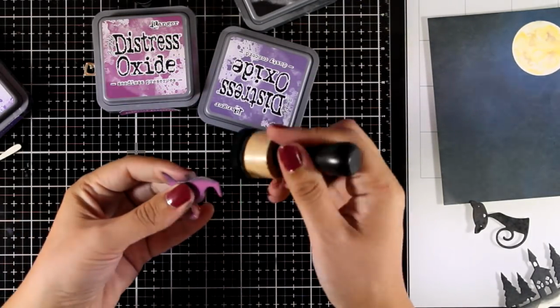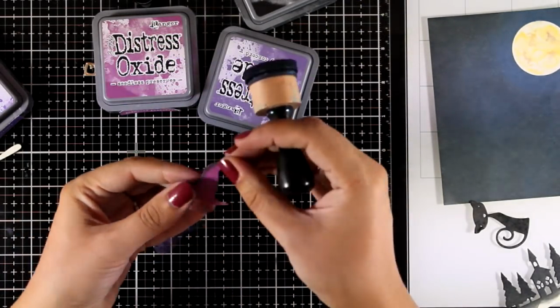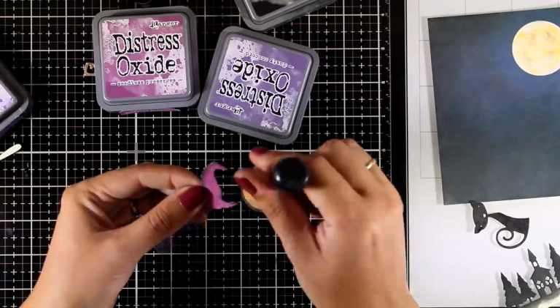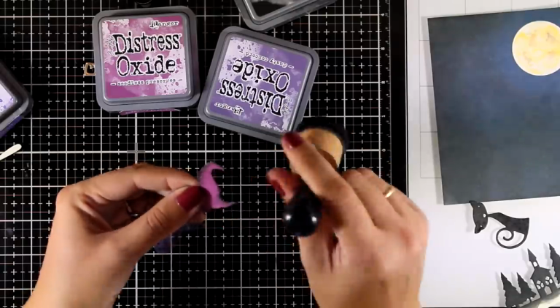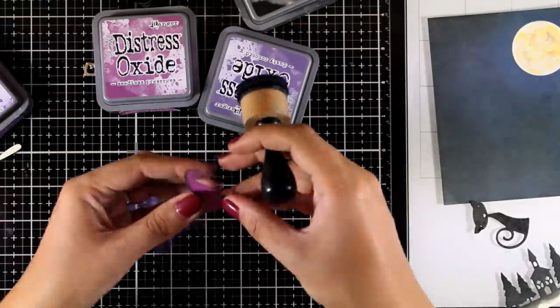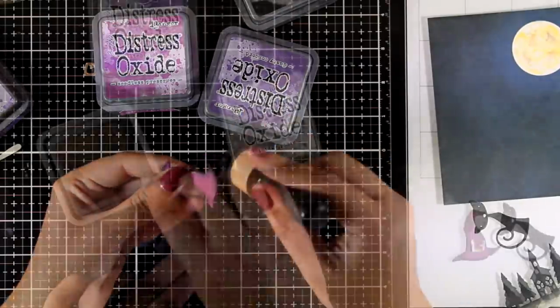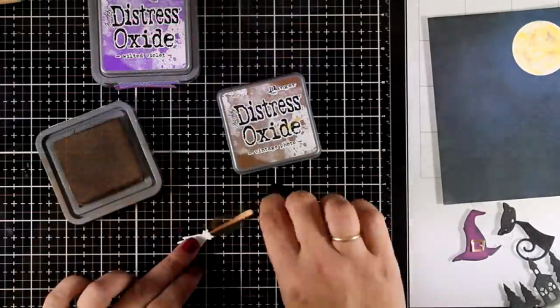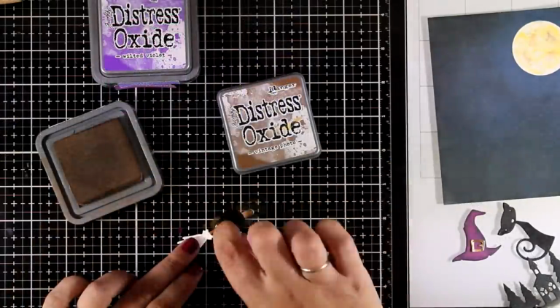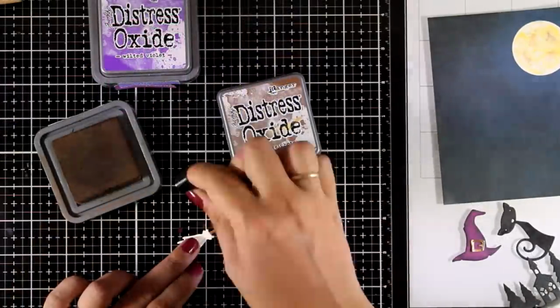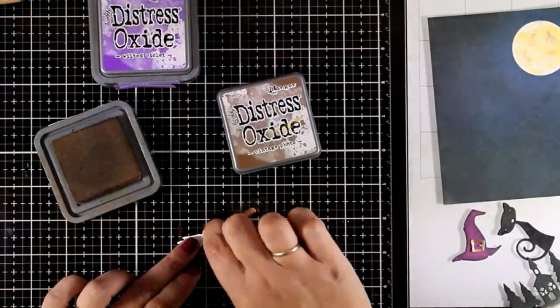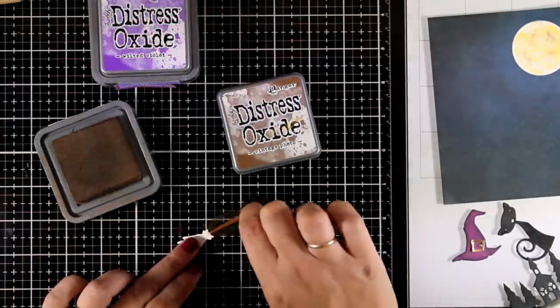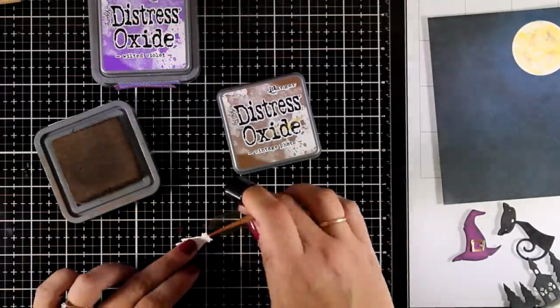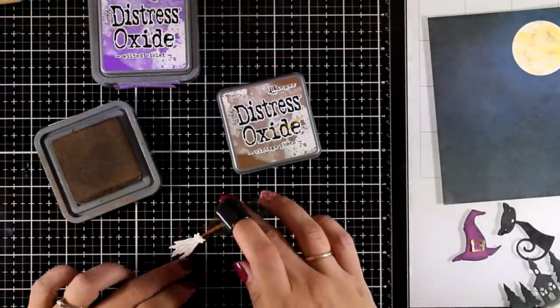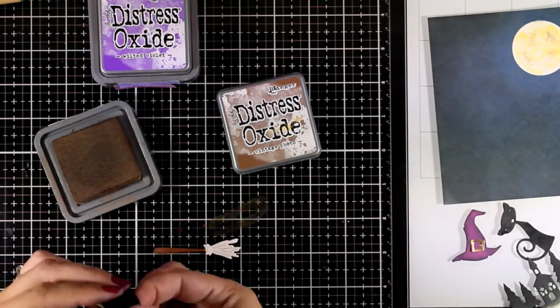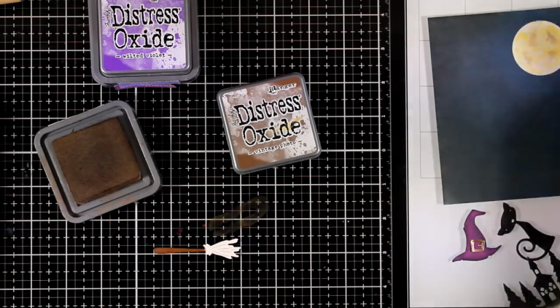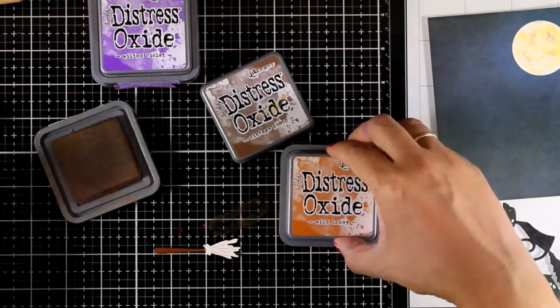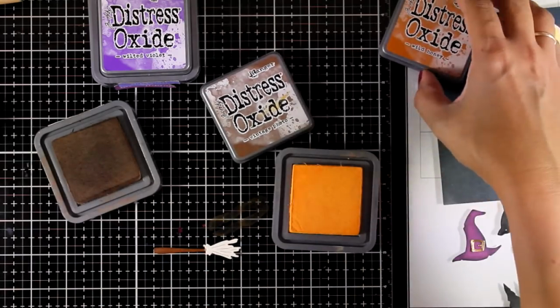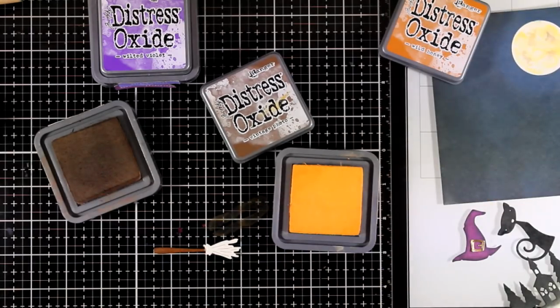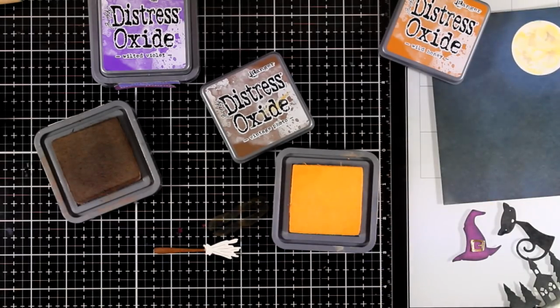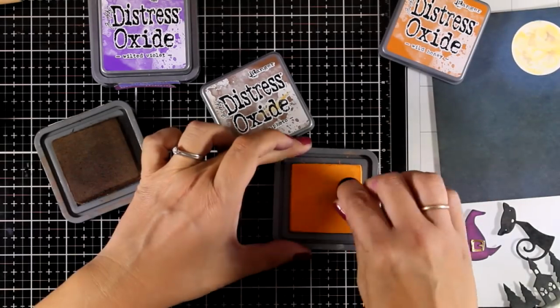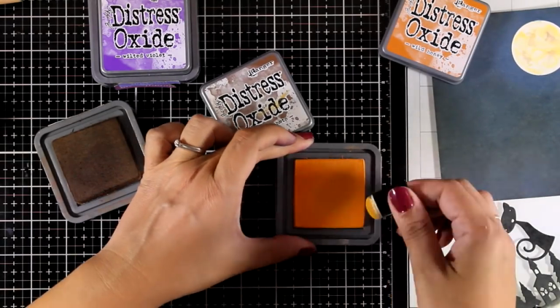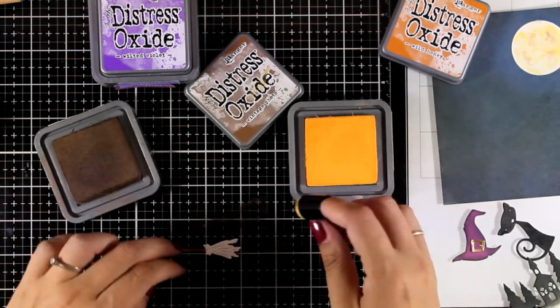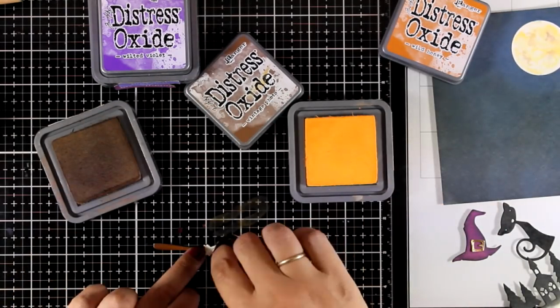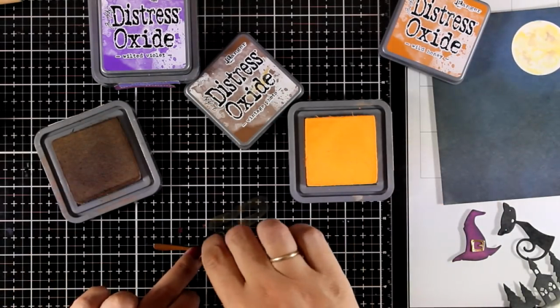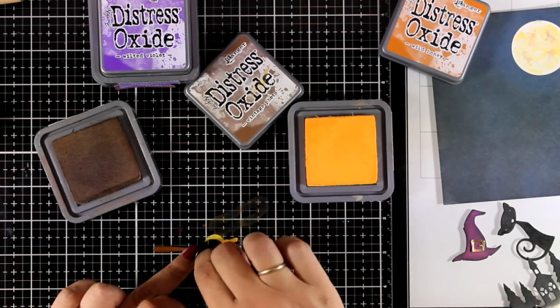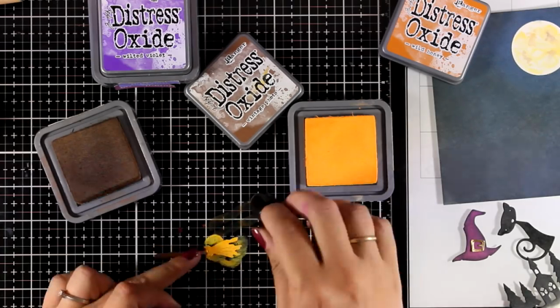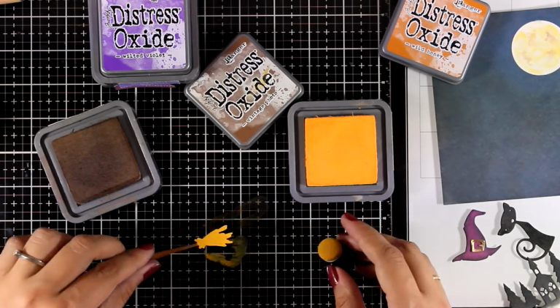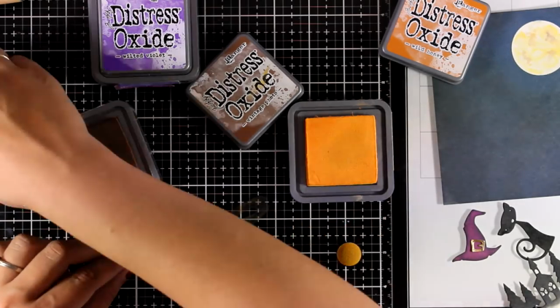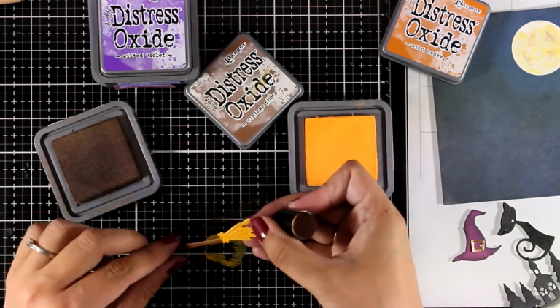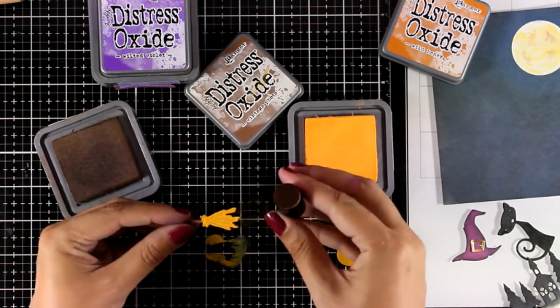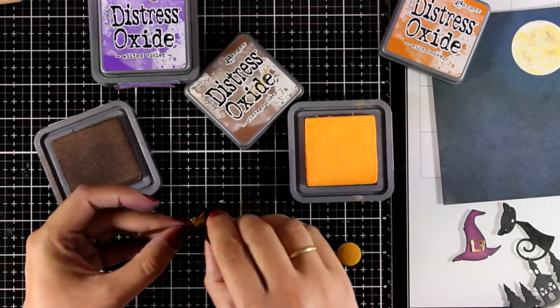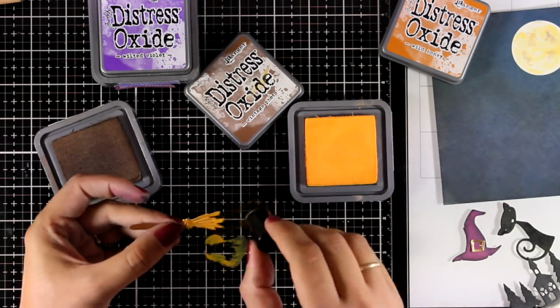I colored the cardstock by completely covering it with Seedless Preserves, then added shadows with Dusty Concord as well as Black Soot. I repeated the same process for coloring the broom — the stick part is colored with Vintage Photo, while the other part is a mix of Vintage Photo and Wild Honey. Again, you can use colored cardstock or your markers to color everything.